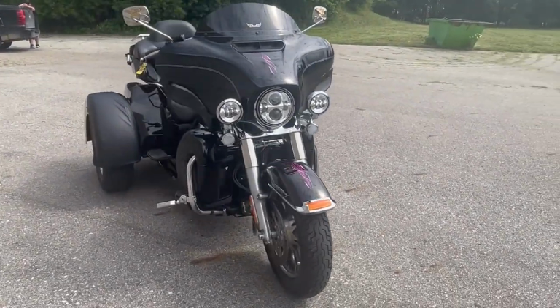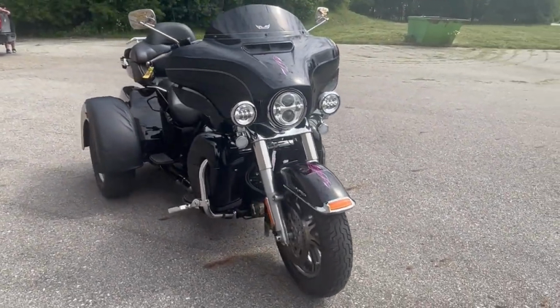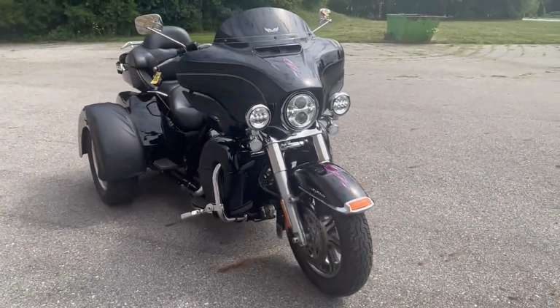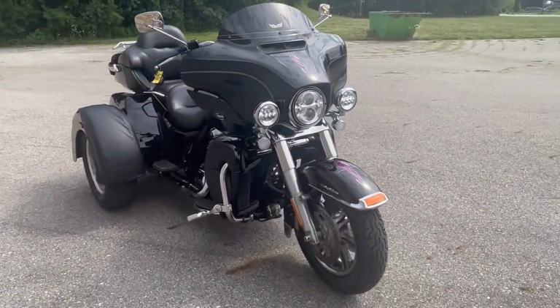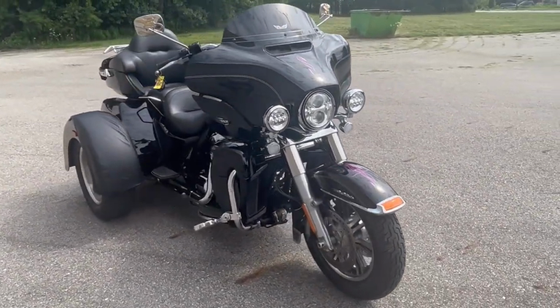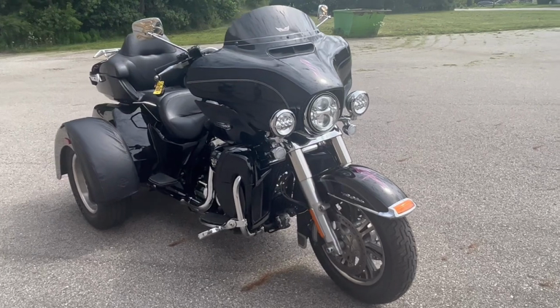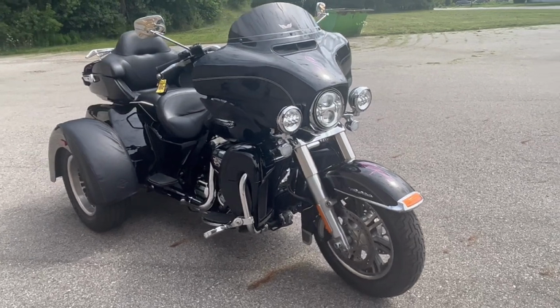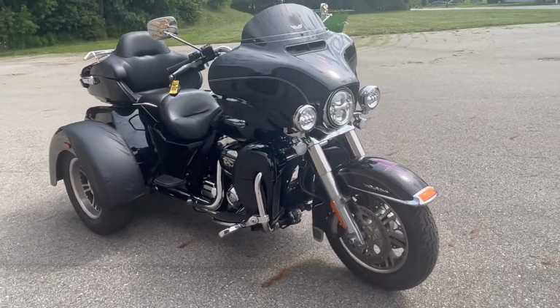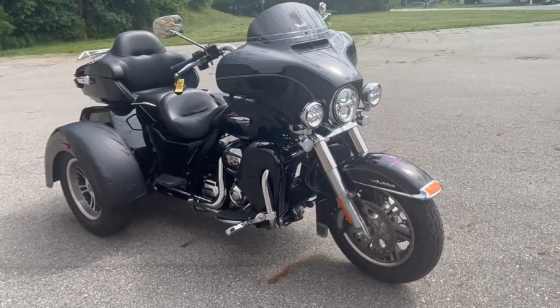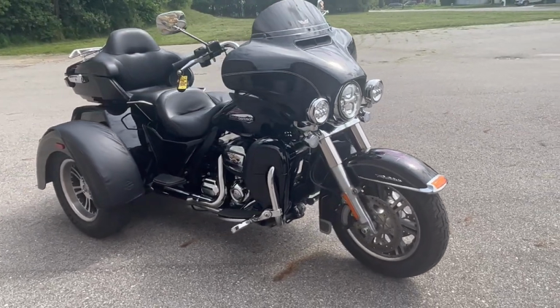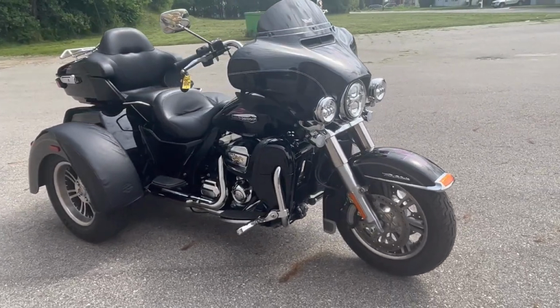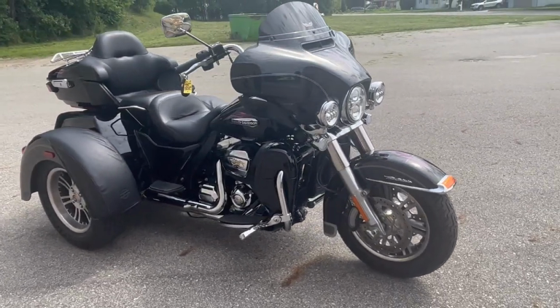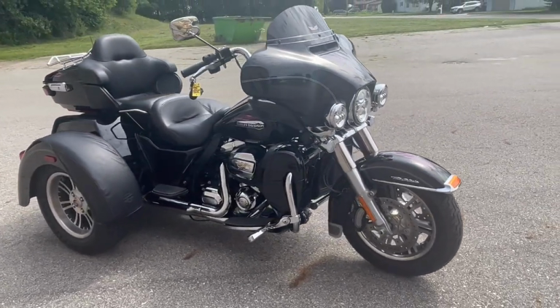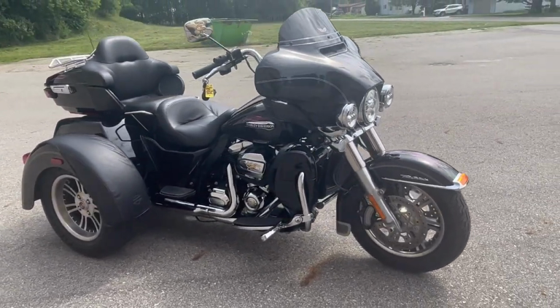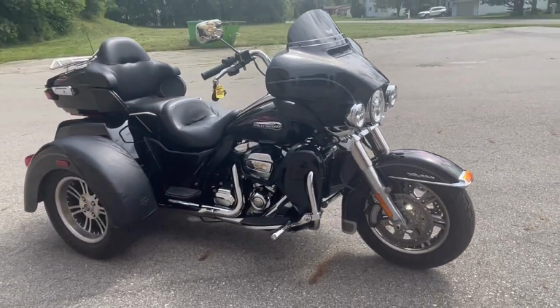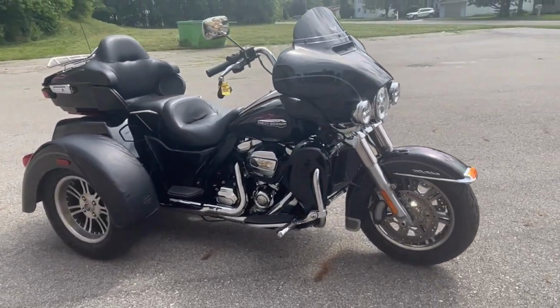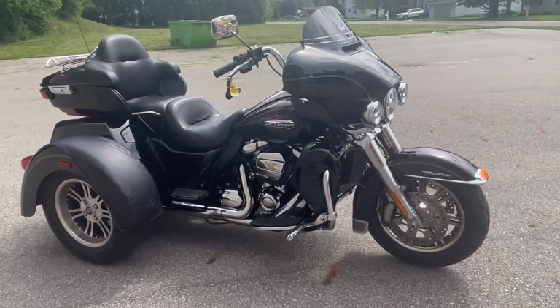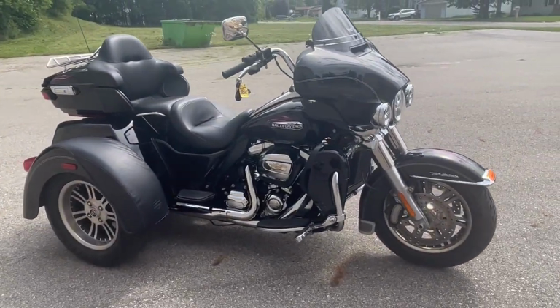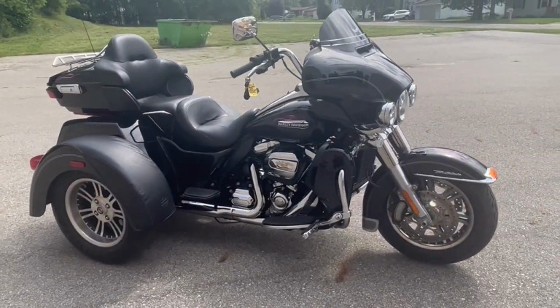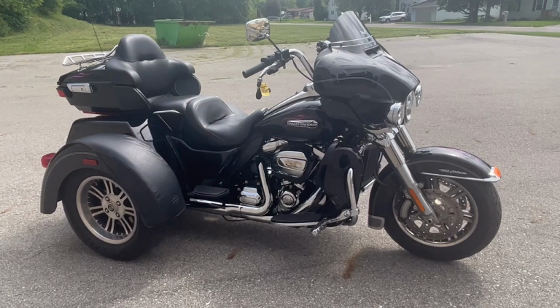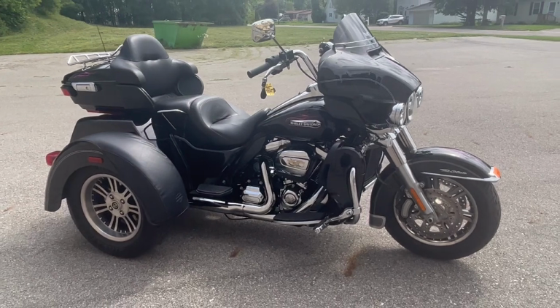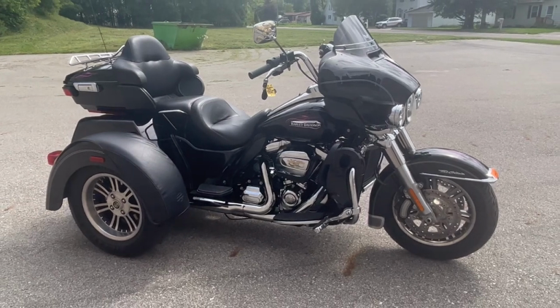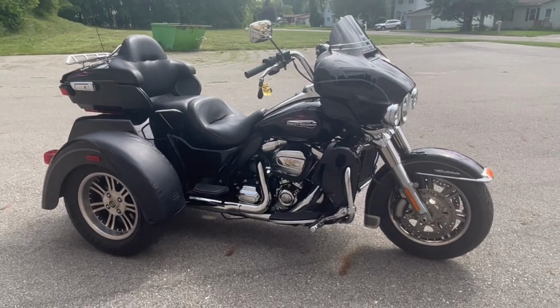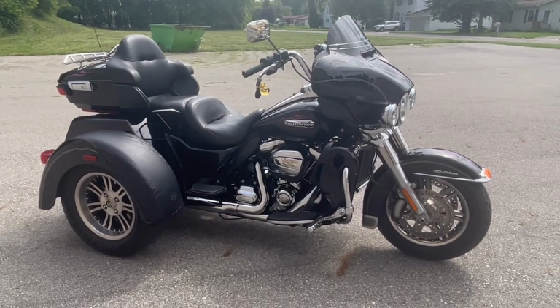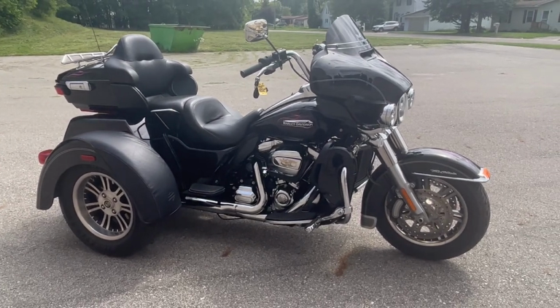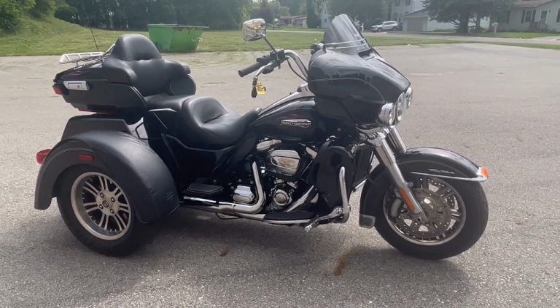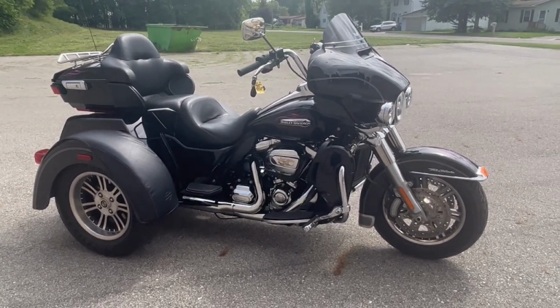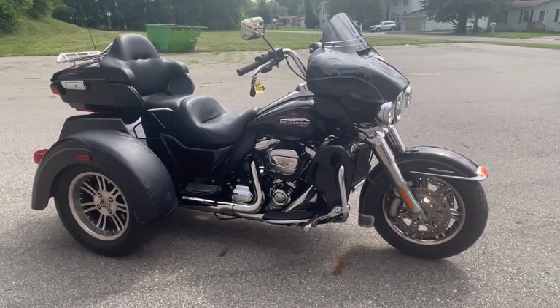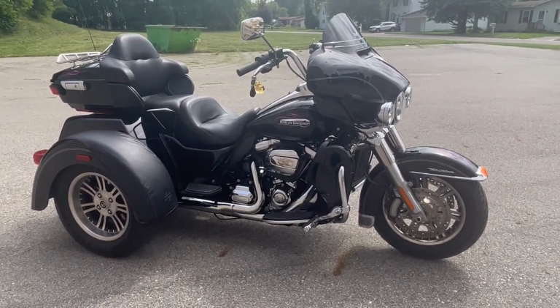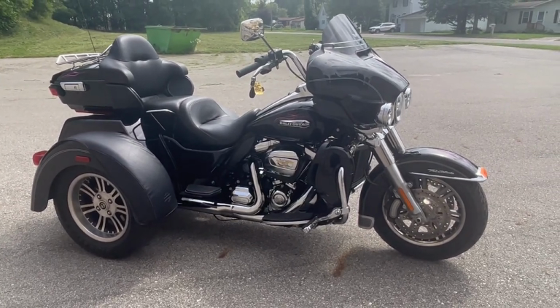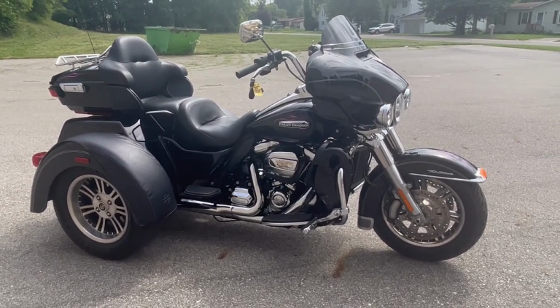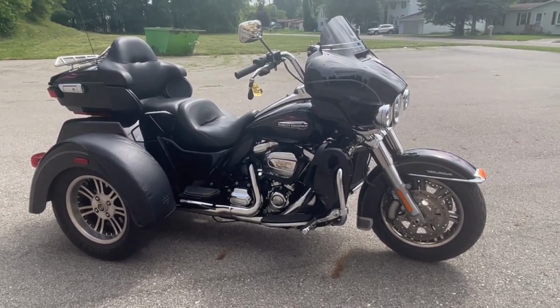This is the one, guys. Just serviced at the dealership, ready to go, and includes a 90-day warranty. Don't miss it — give us a call, we'll get it done: 810-648-9500.